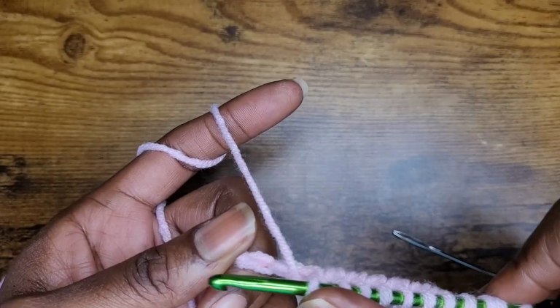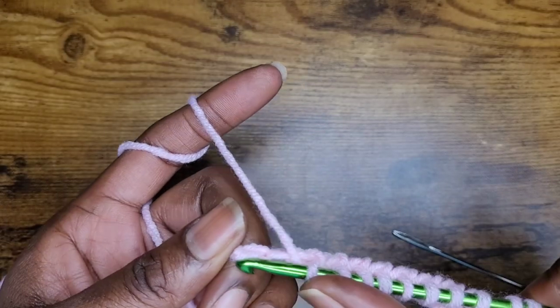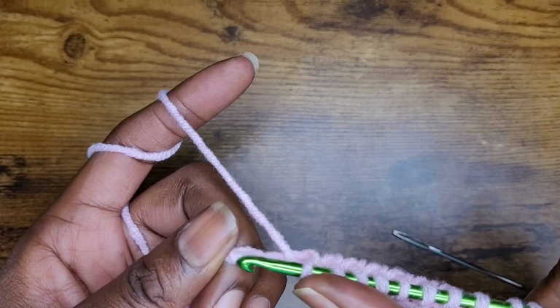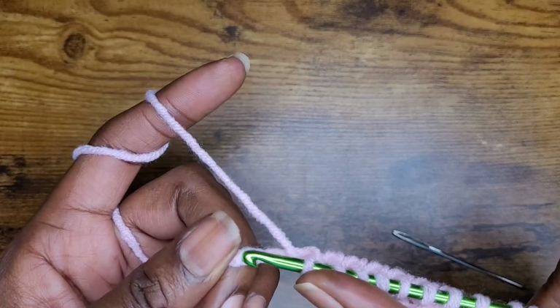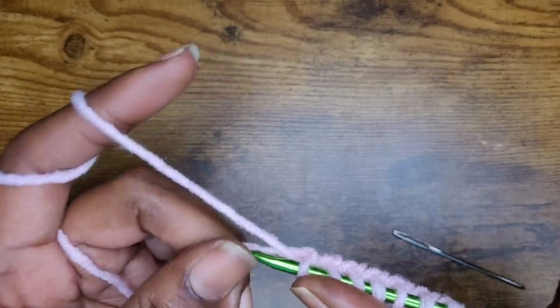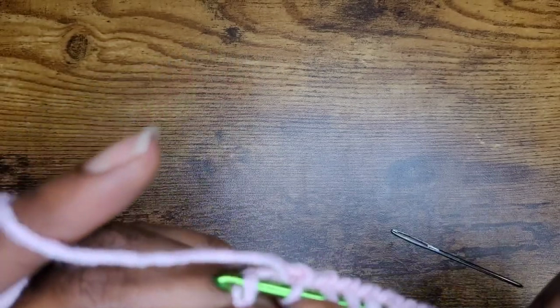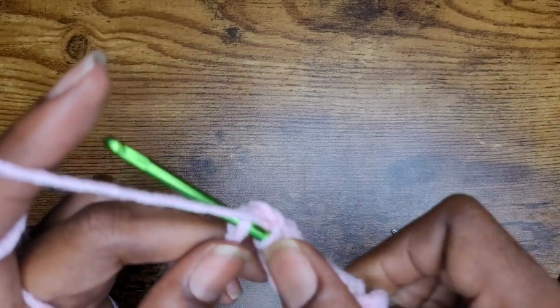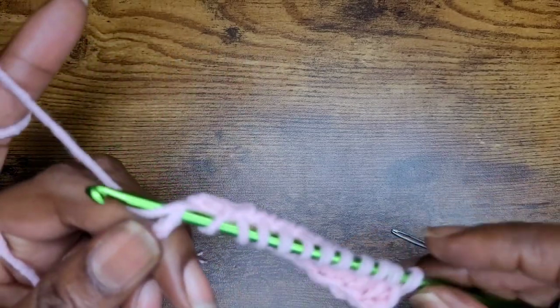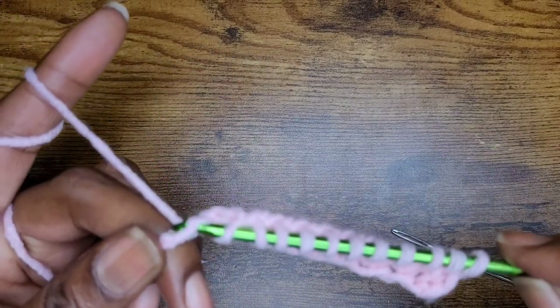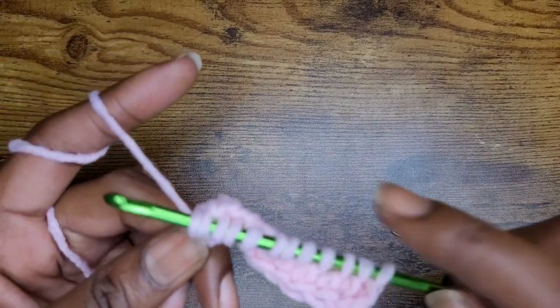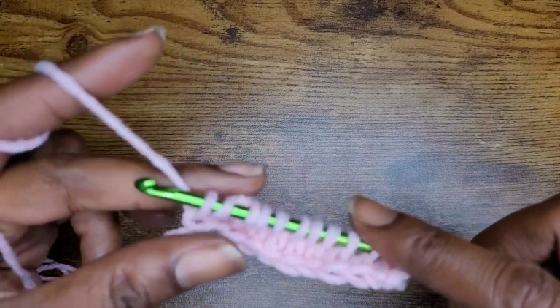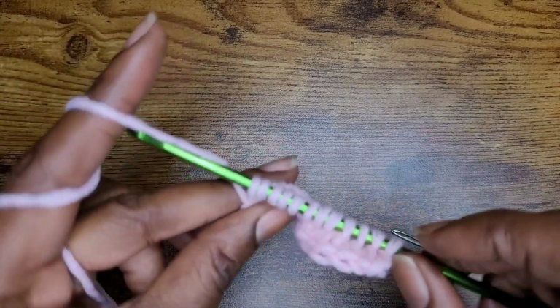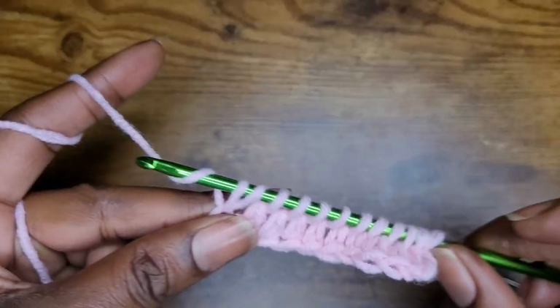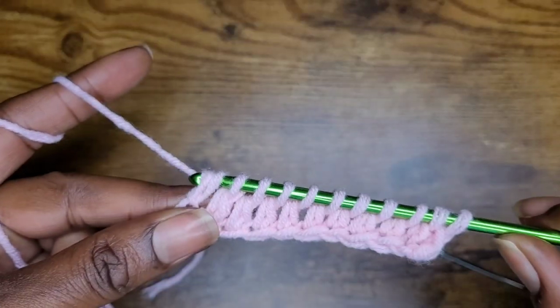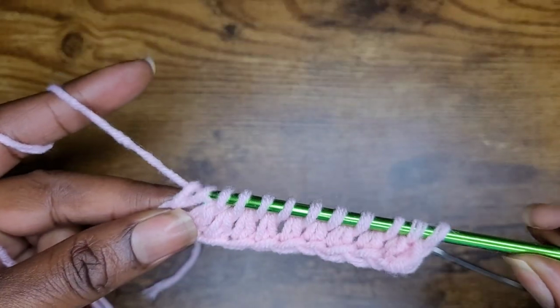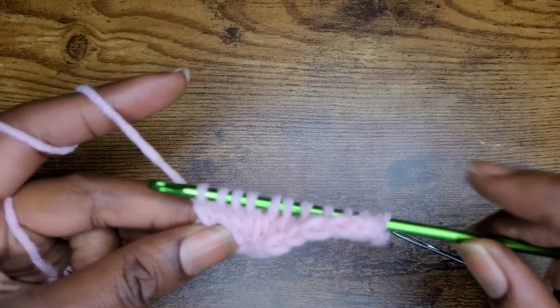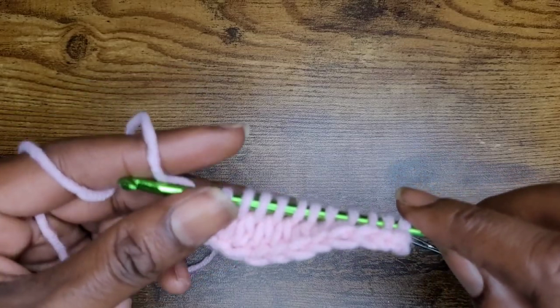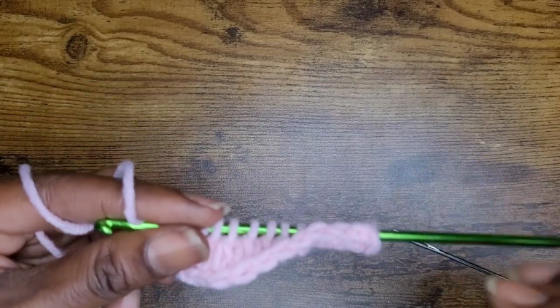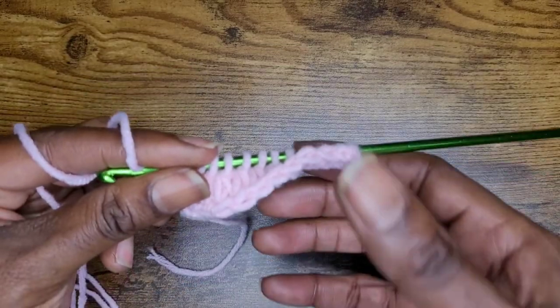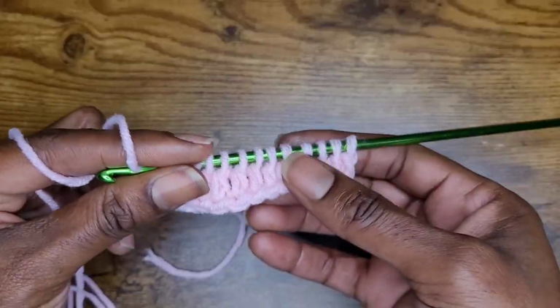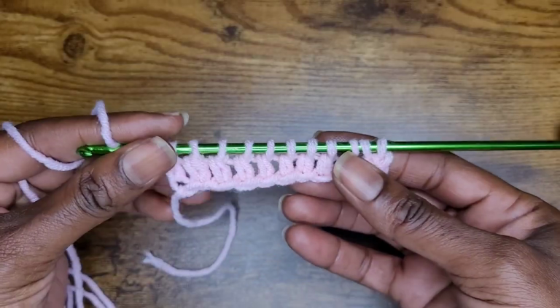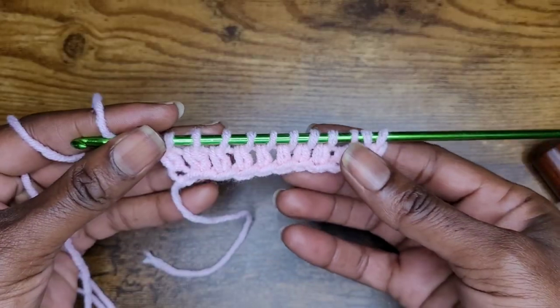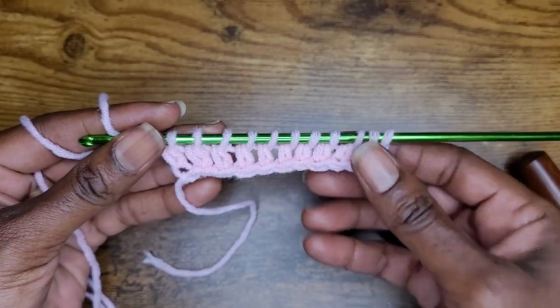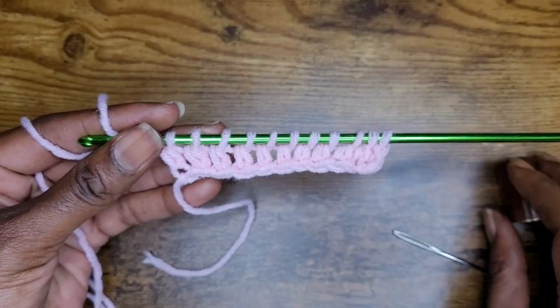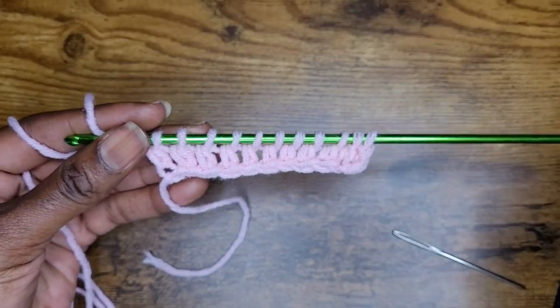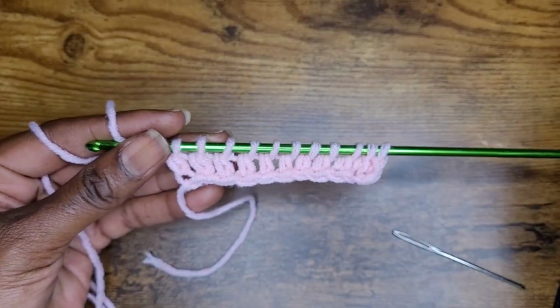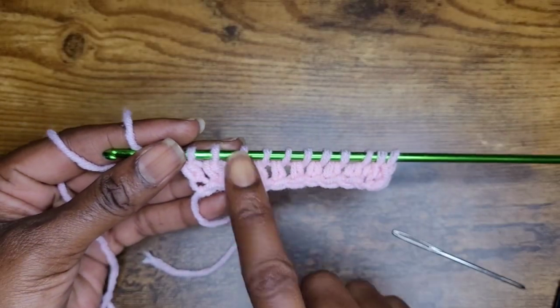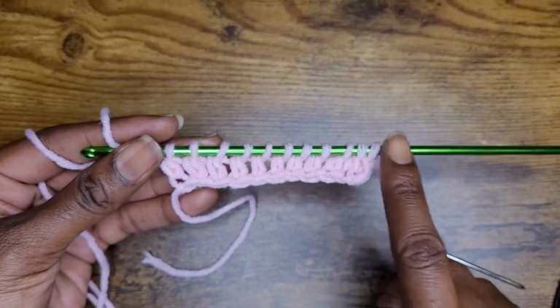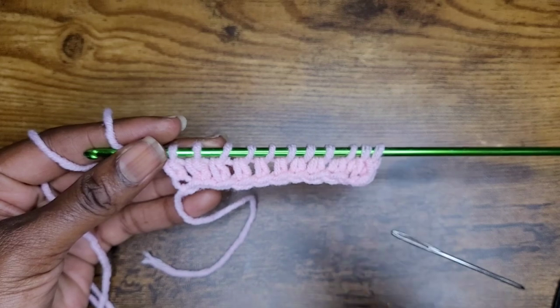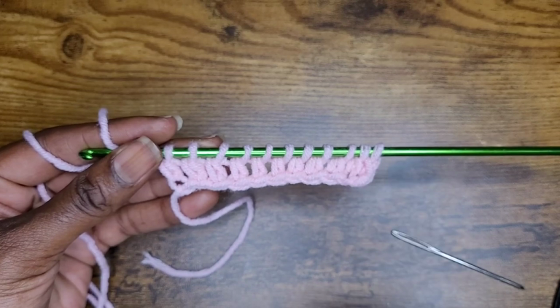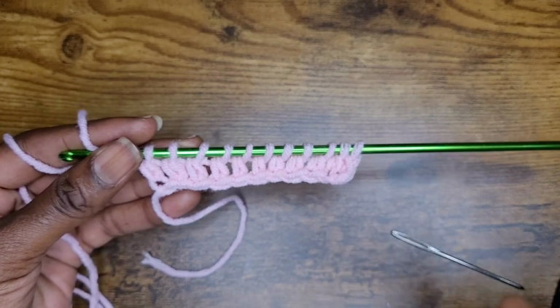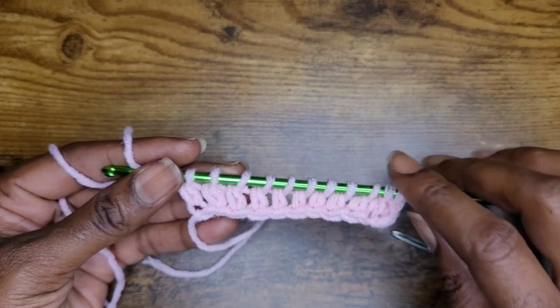So now I'm at the end of the row. Go into this last back bump here, yarn over, pull up your loop, yarn over and pull through 2. So this is our first row — the first half of the first row.